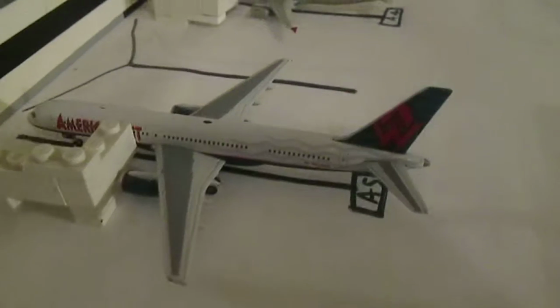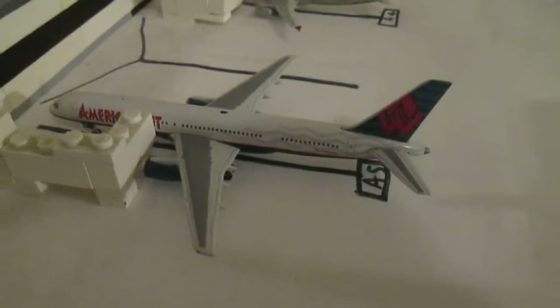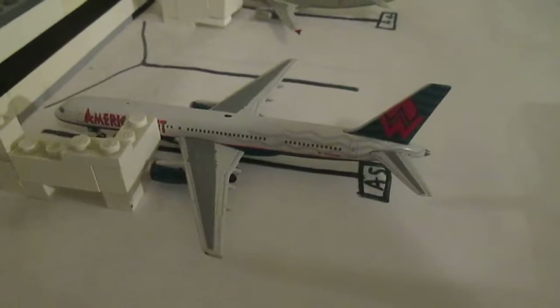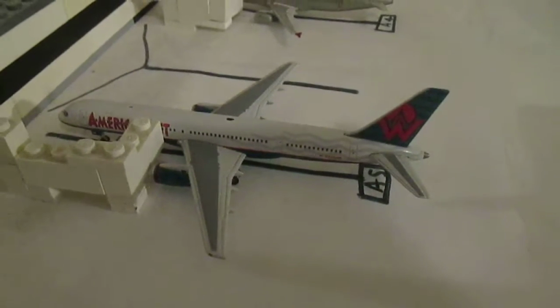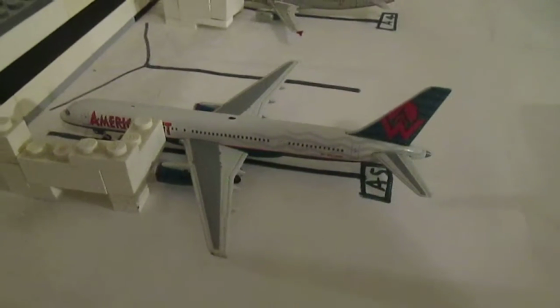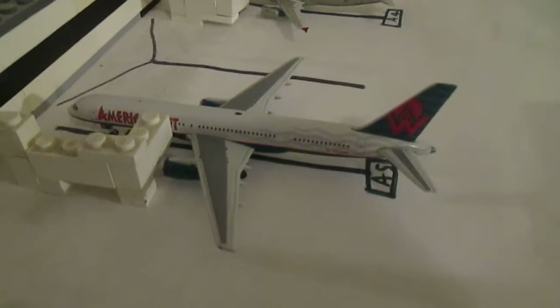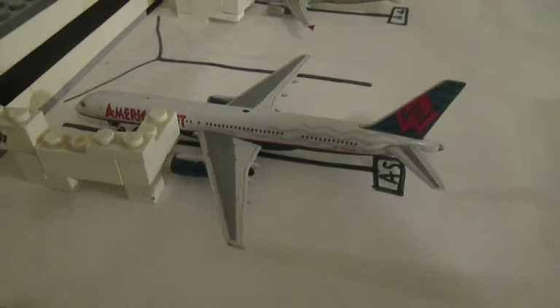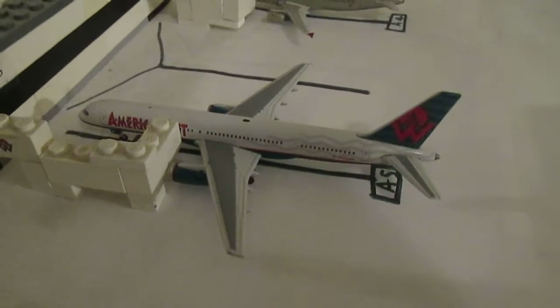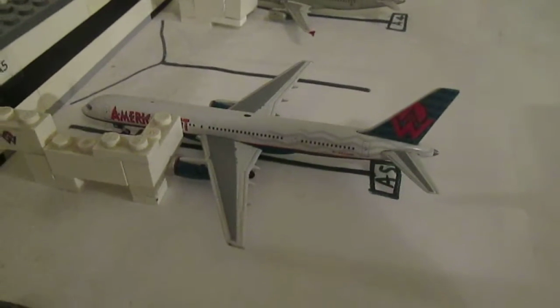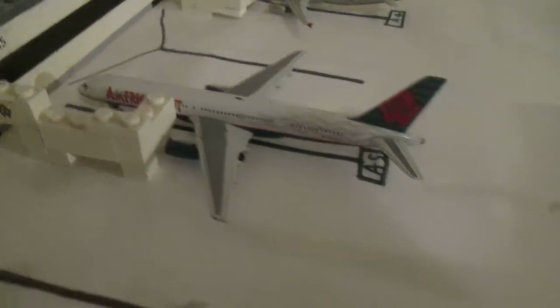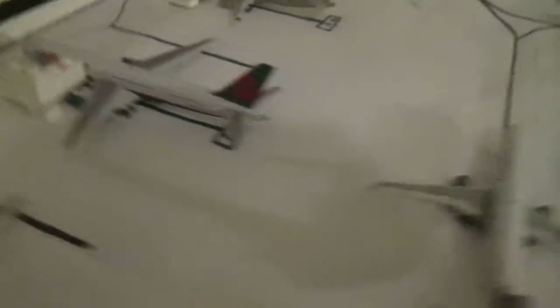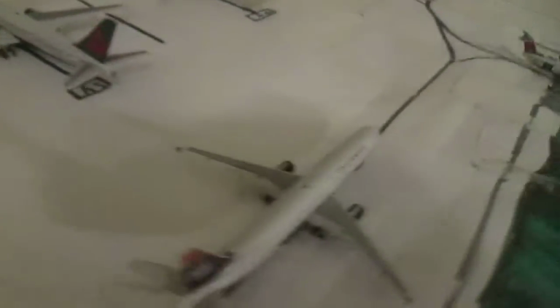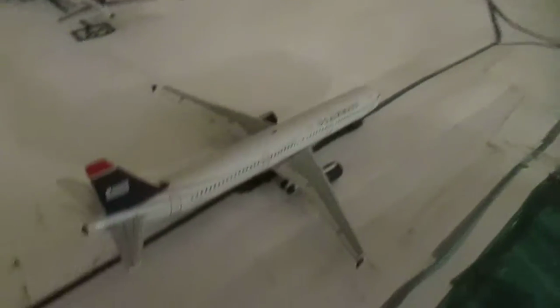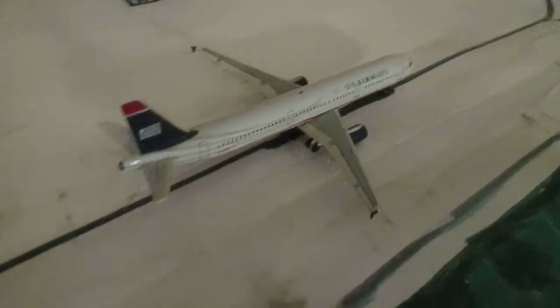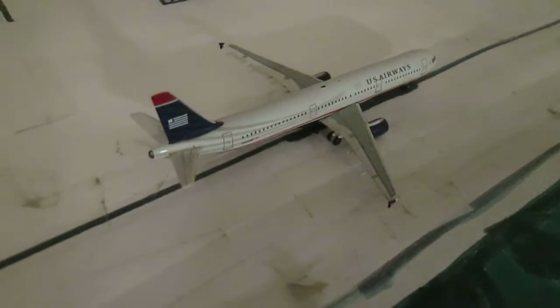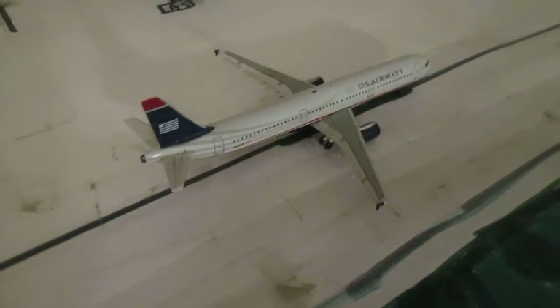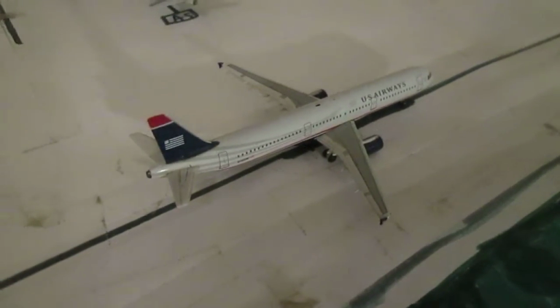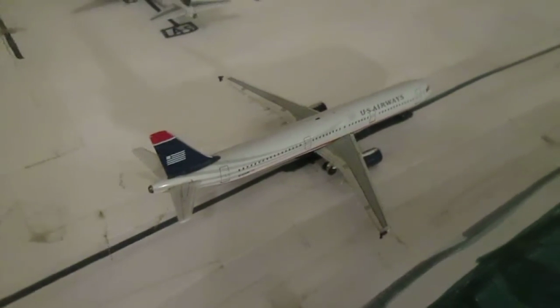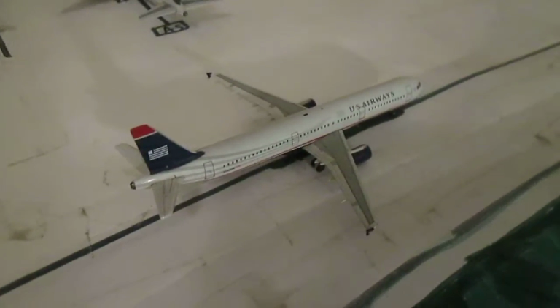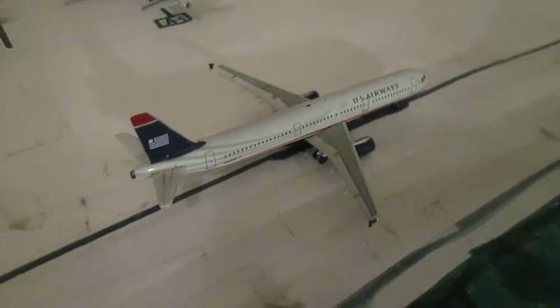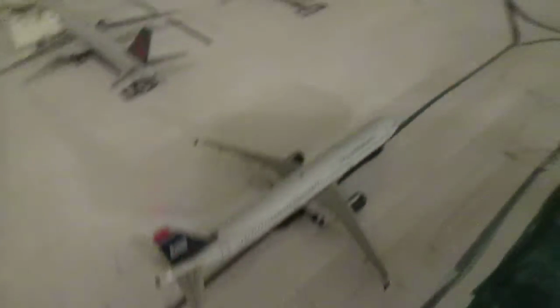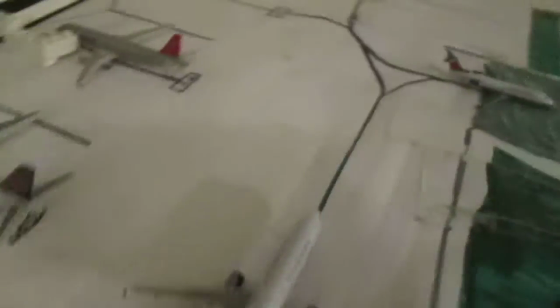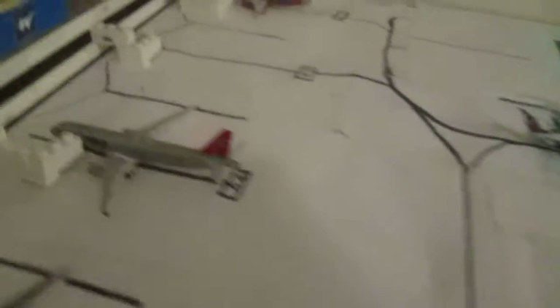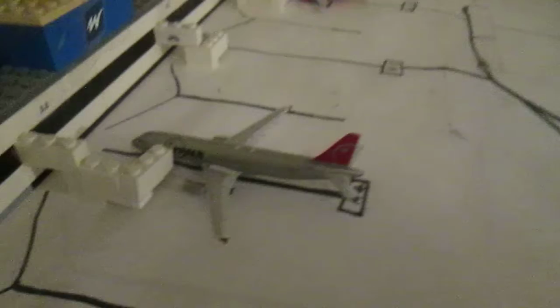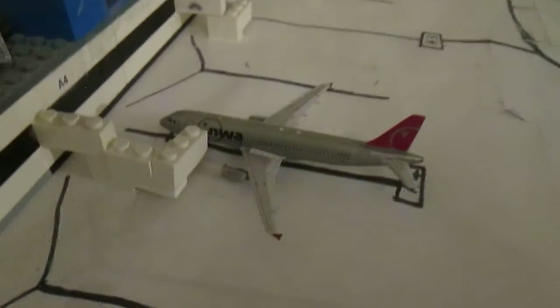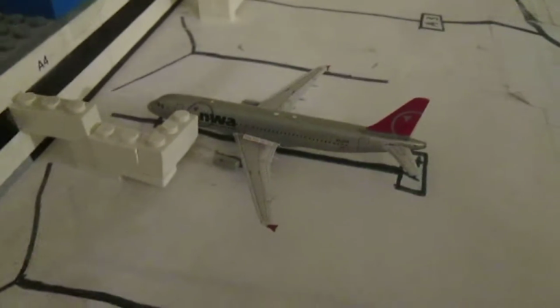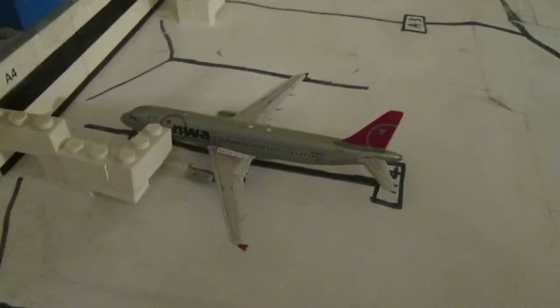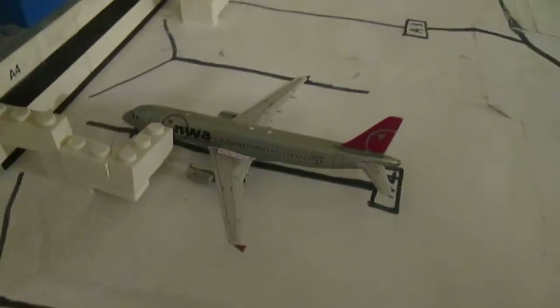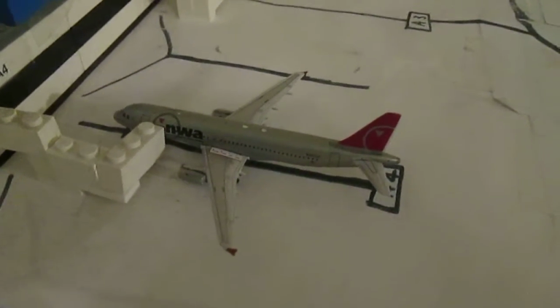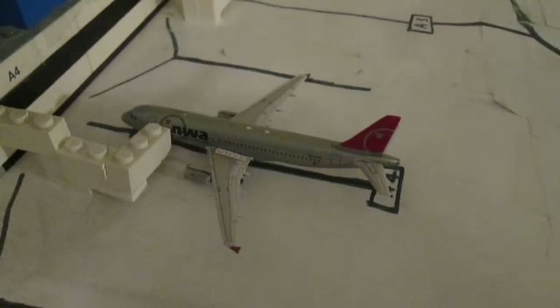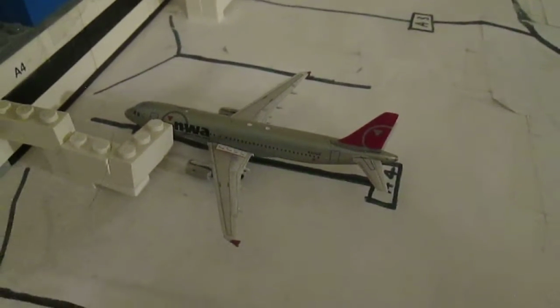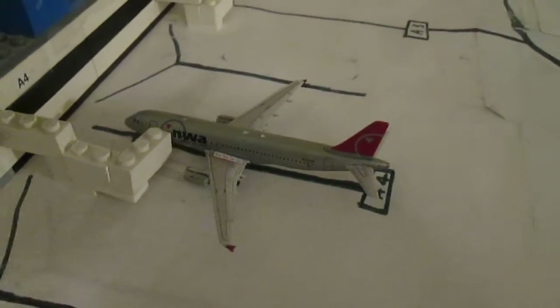We have my America West 752 in the normal colors, which is going to head out to Mexico City. My U.S. Airways A321, which is going to head out to Philadelphia. We have my Northwest A320, which is going to head out to Detroit.